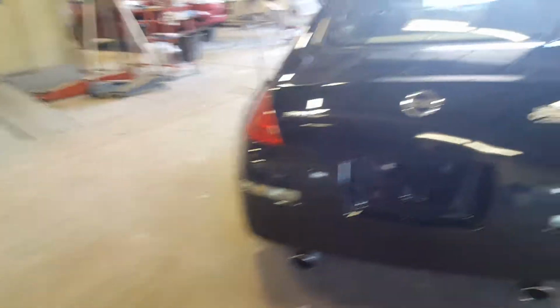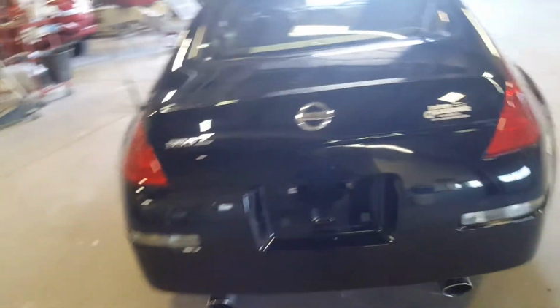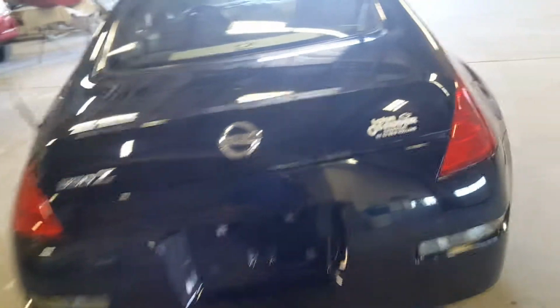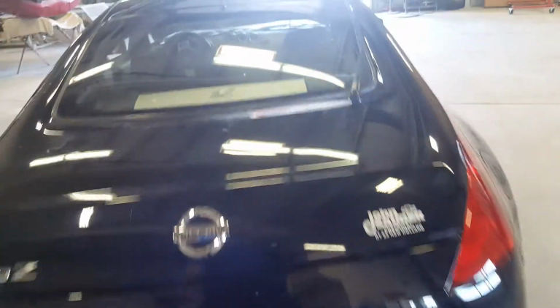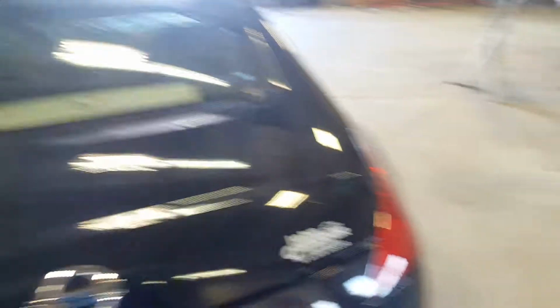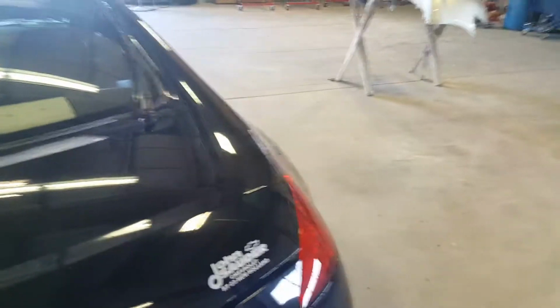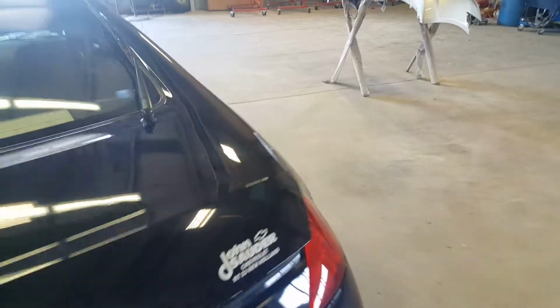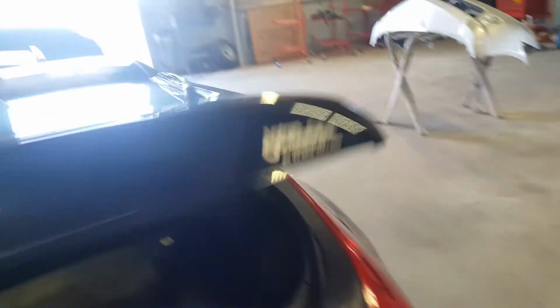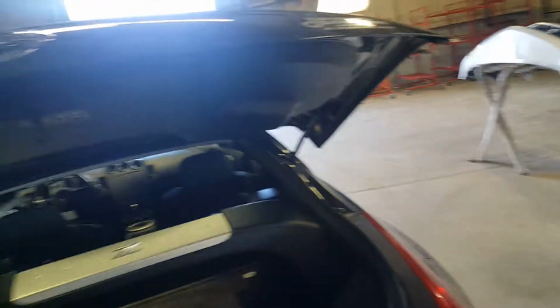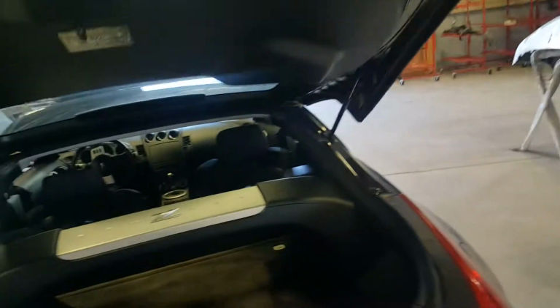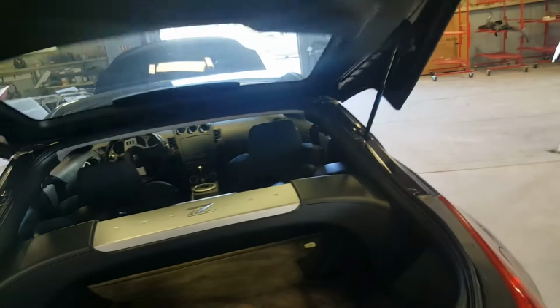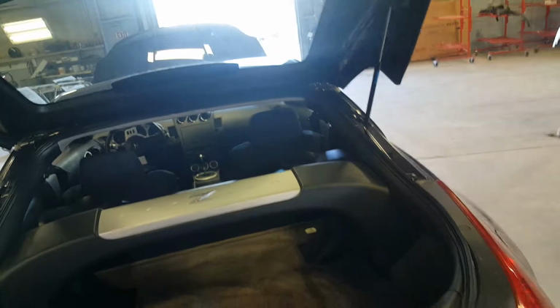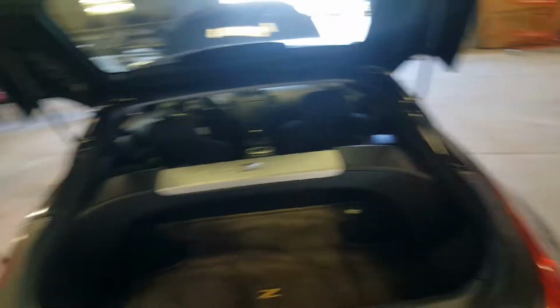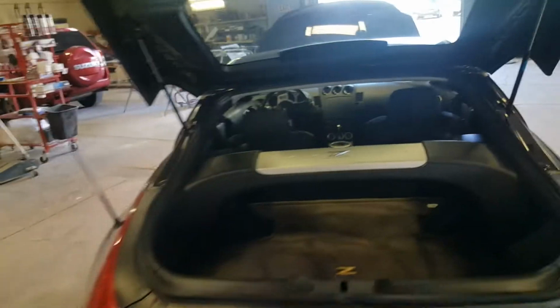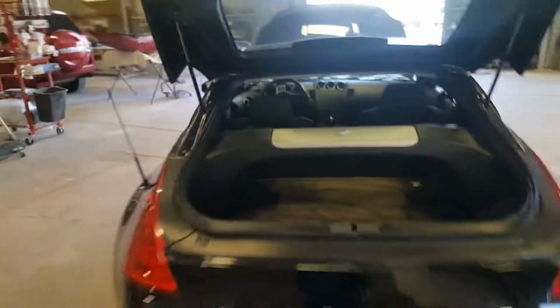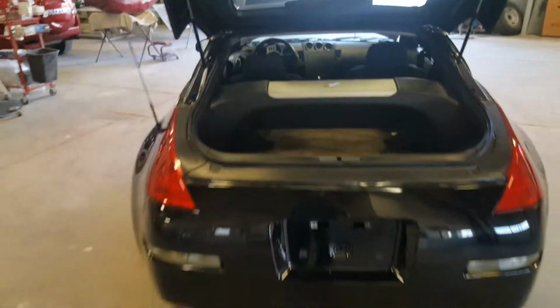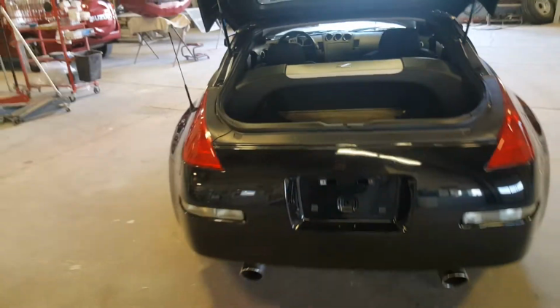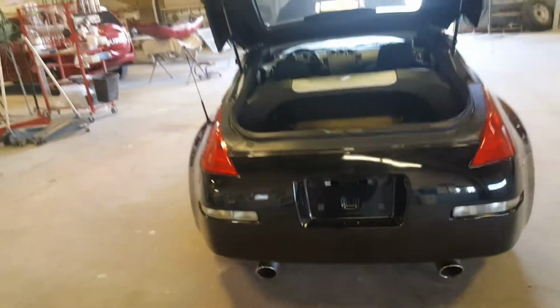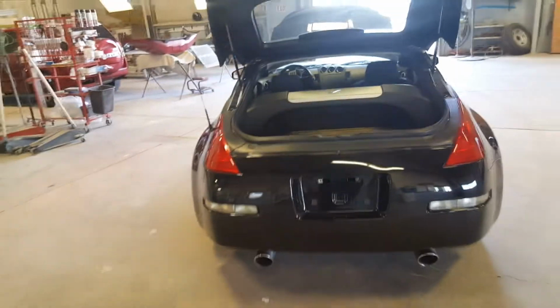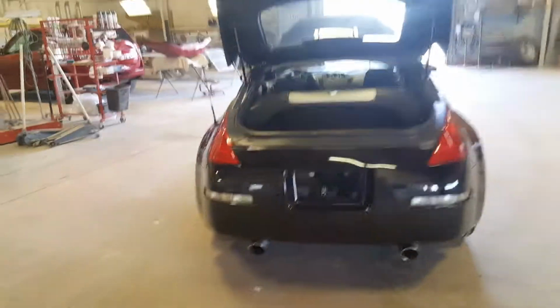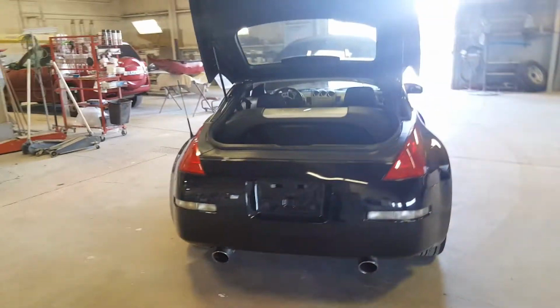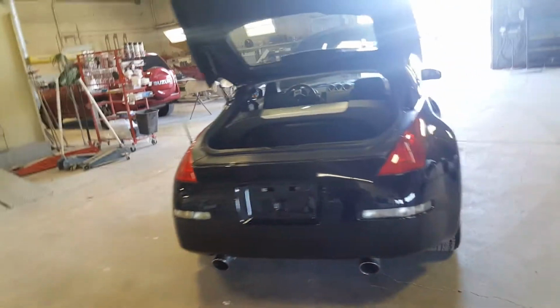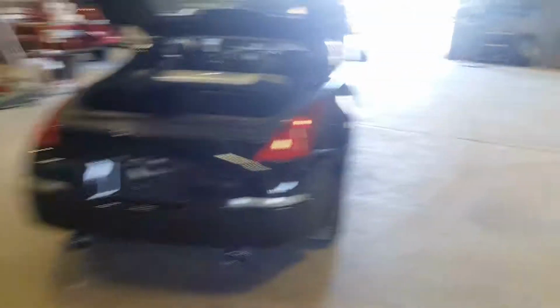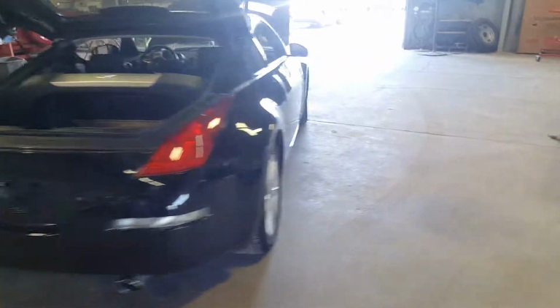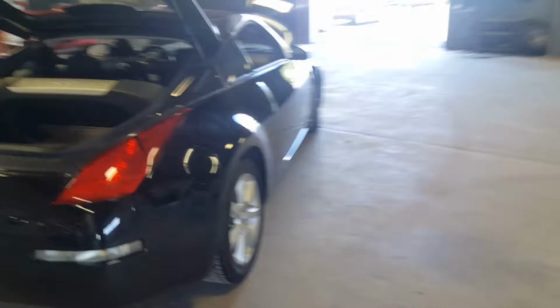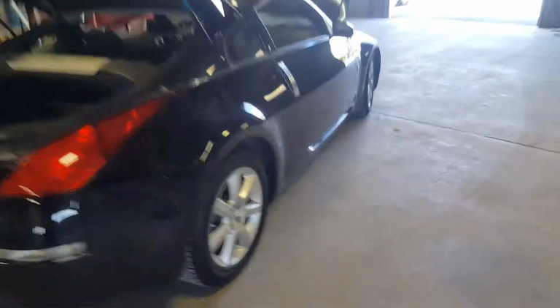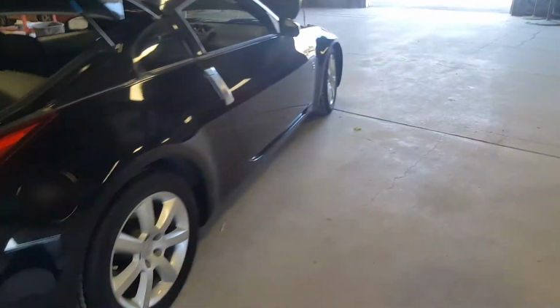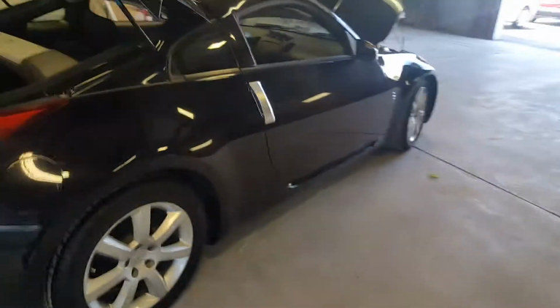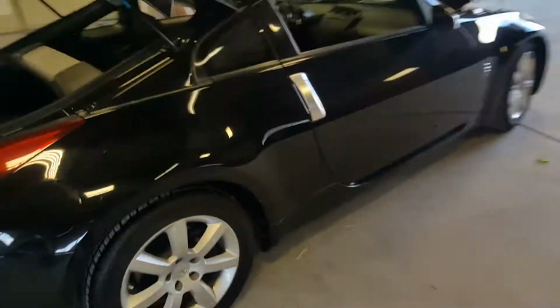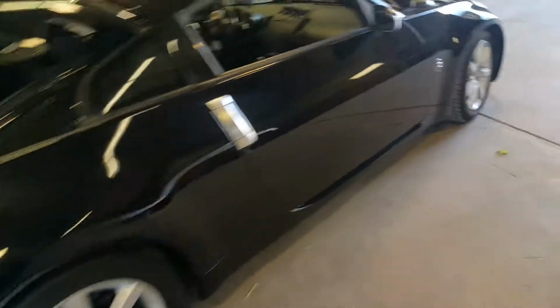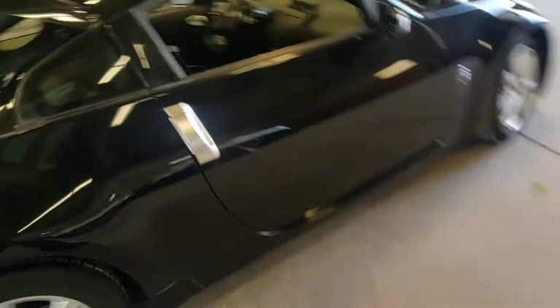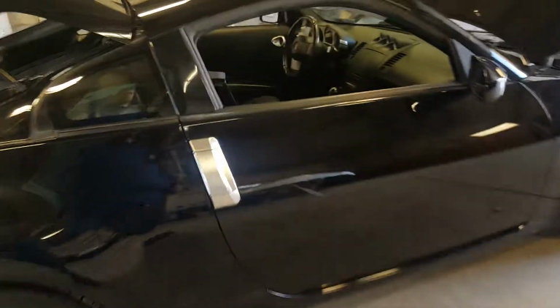Back here we have the trunk. As you can see, everything's really clean. It all works as it's supposed to. No damage on it. All in all, it's a really clean, quick car.